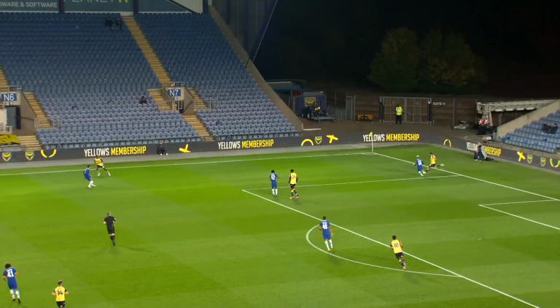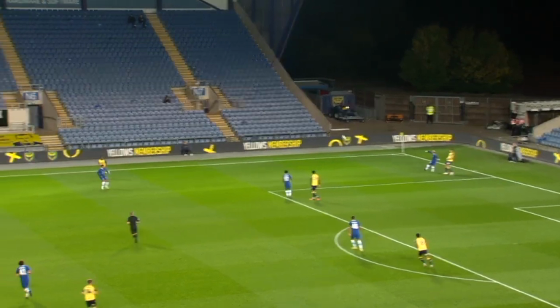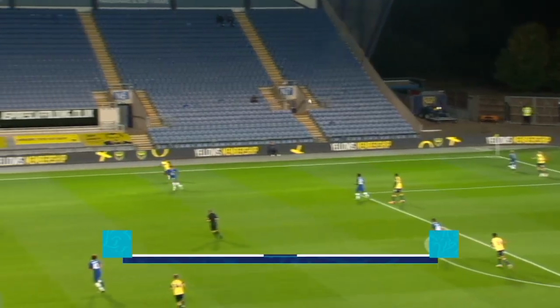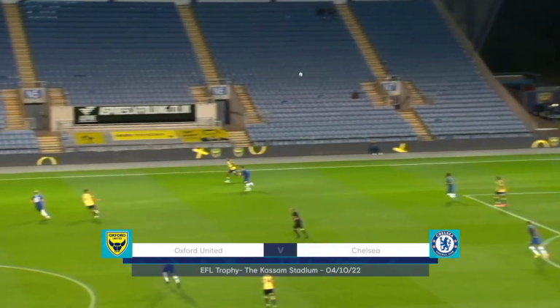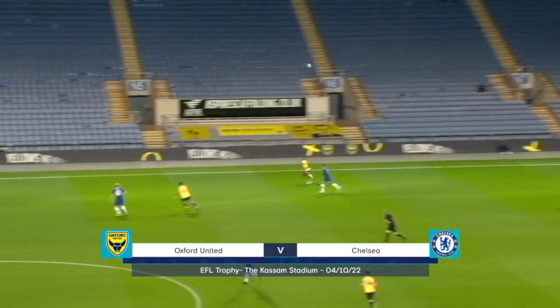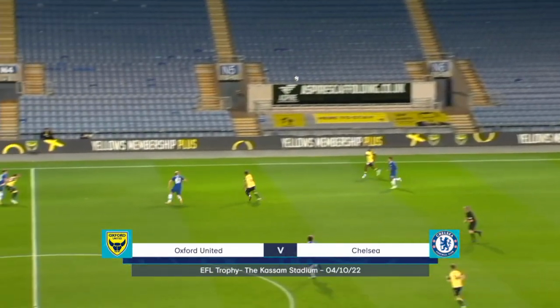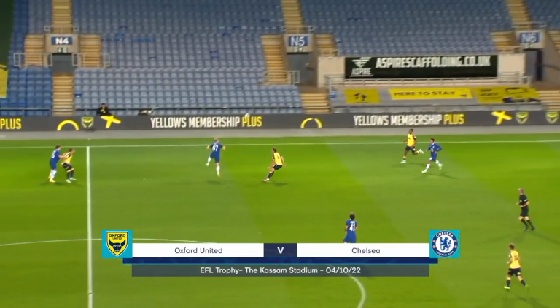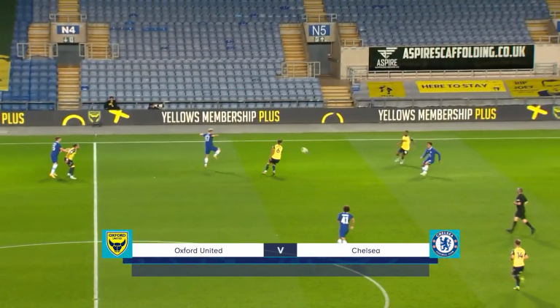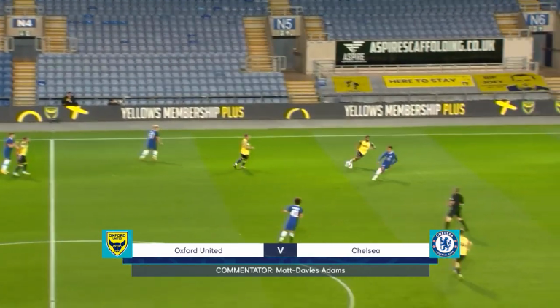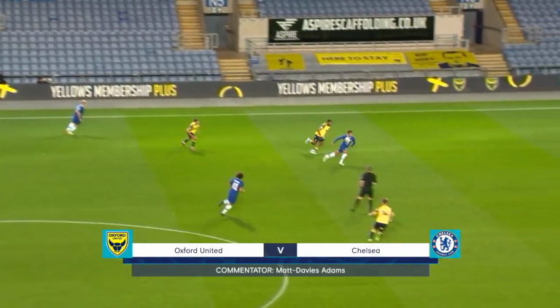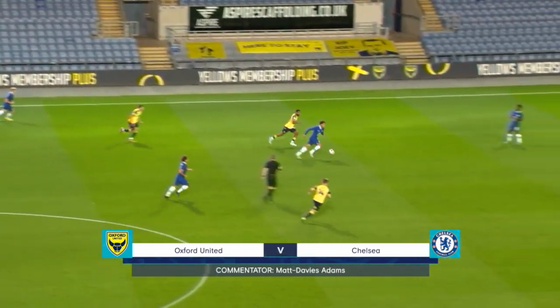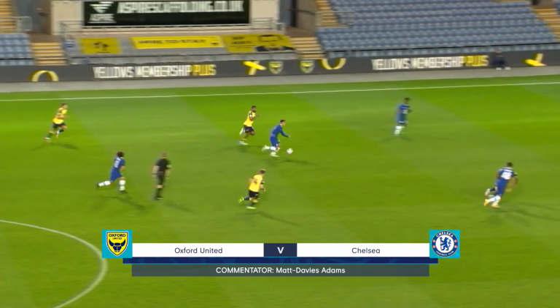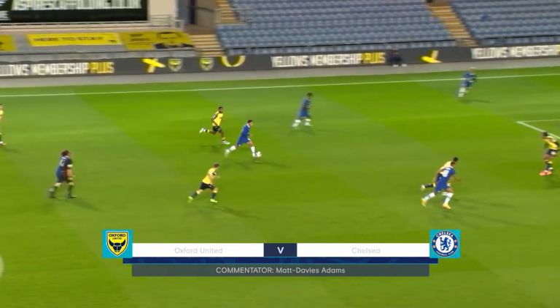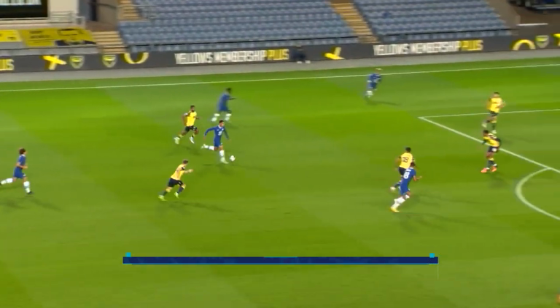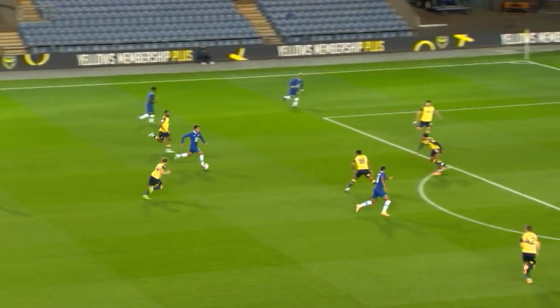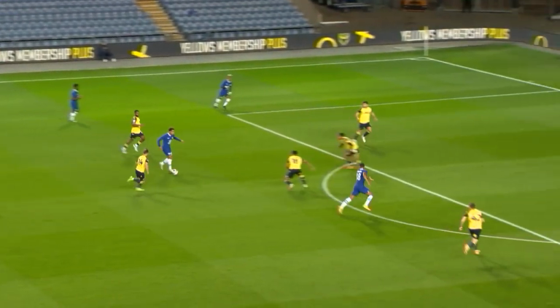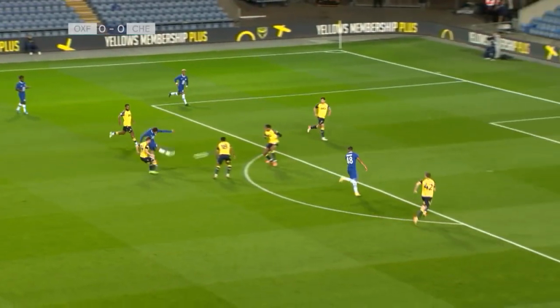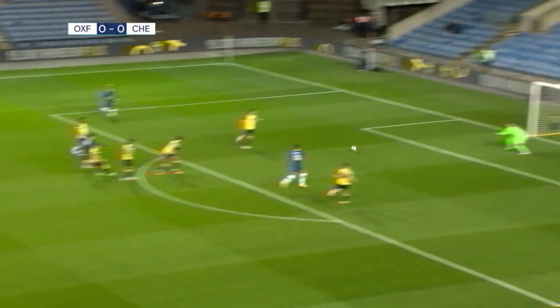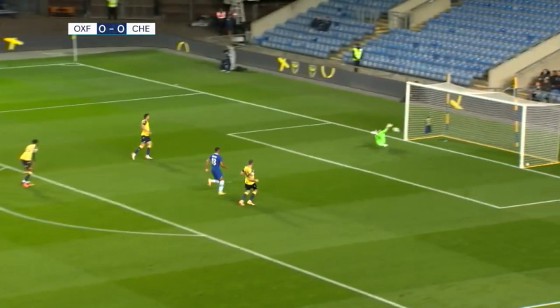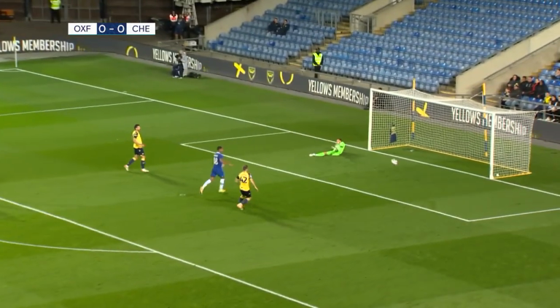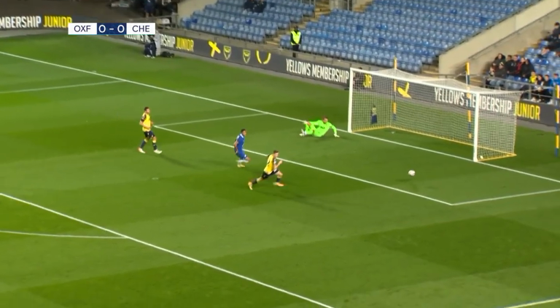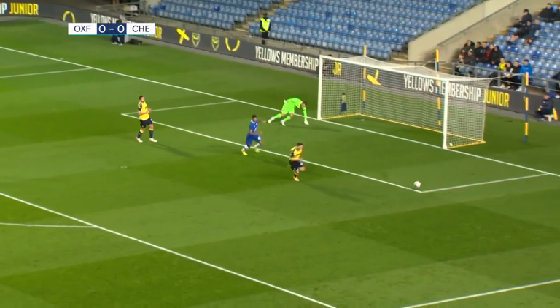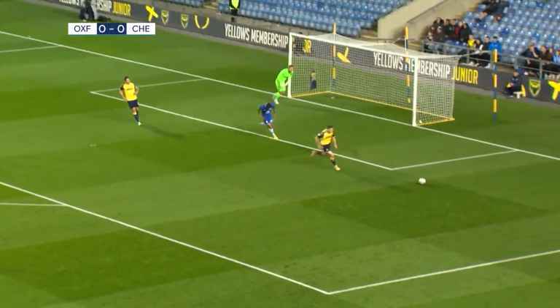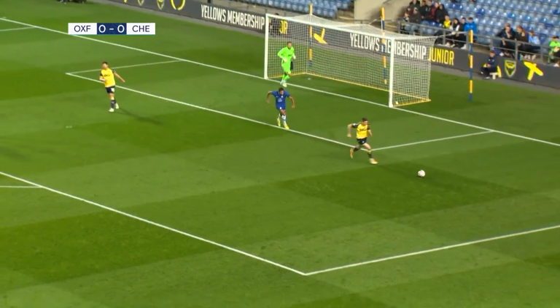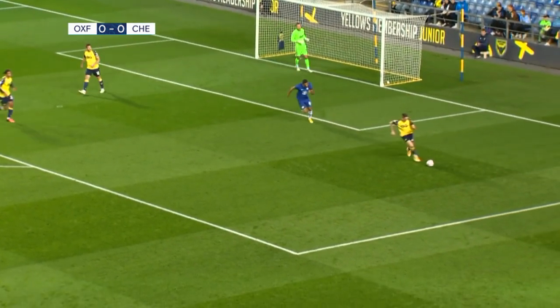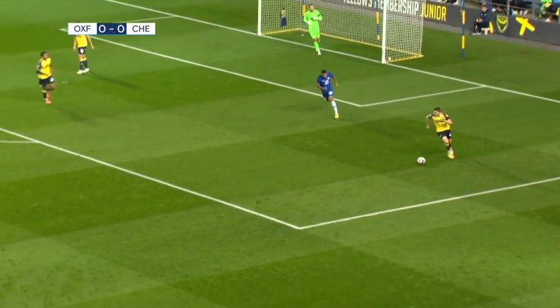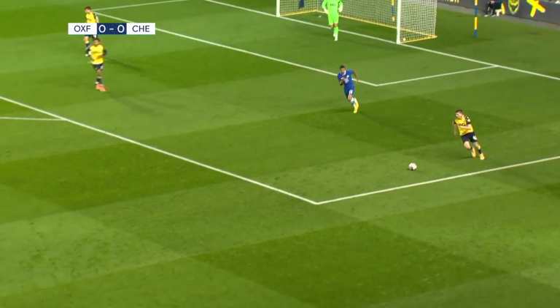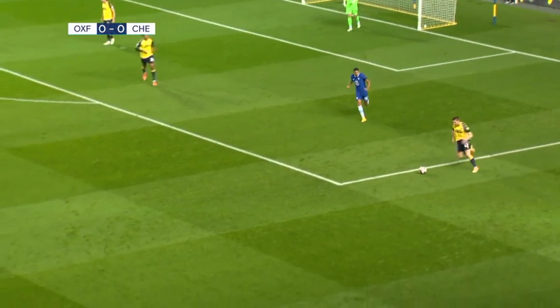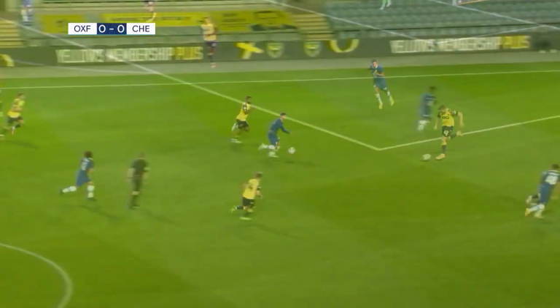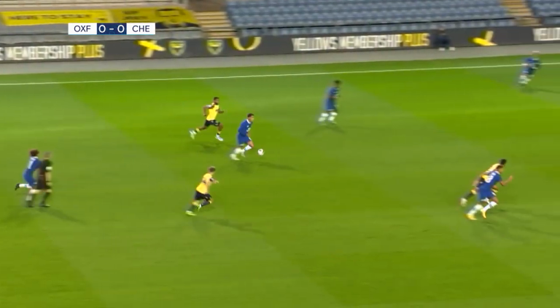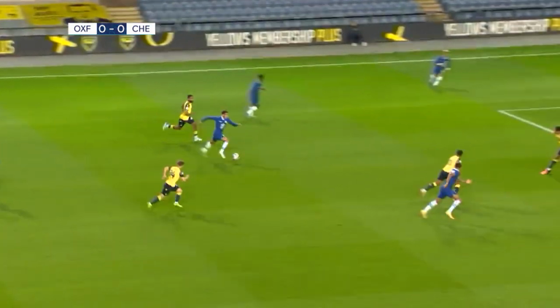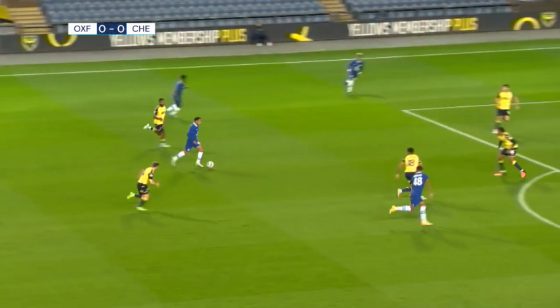Chelsea looking to get their first points on the board in Southern Group G. Here's Ben Elliott — space opening up in front of him. Eastwood was beaten all ends up, and only the woodwork stopped Chelsea from taking an early lead.